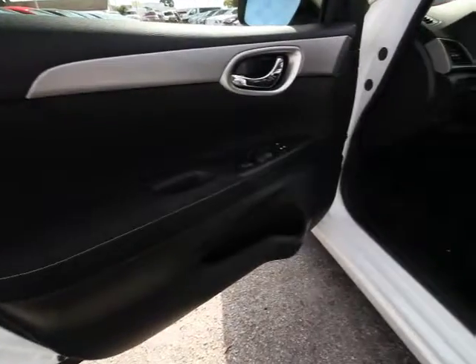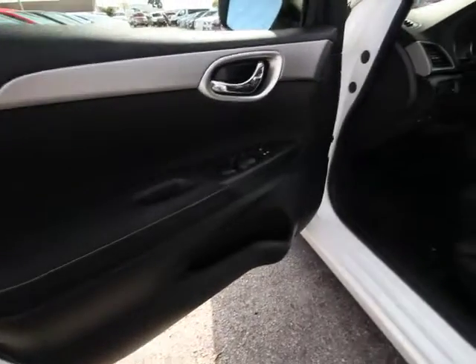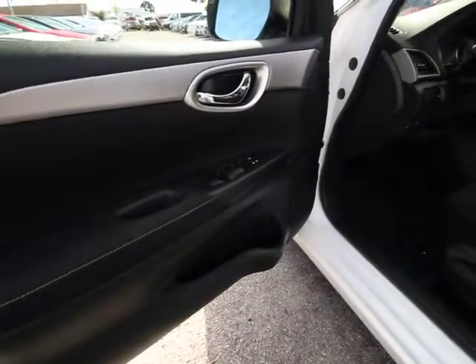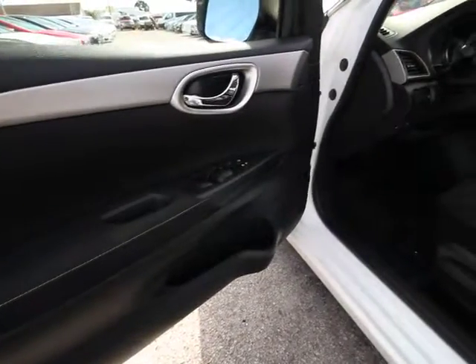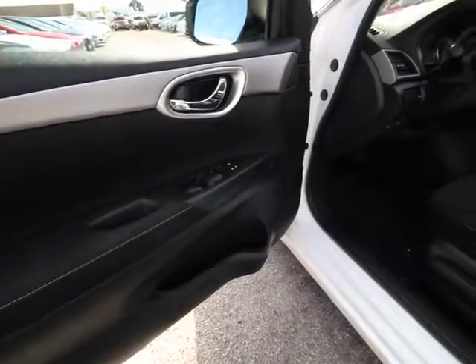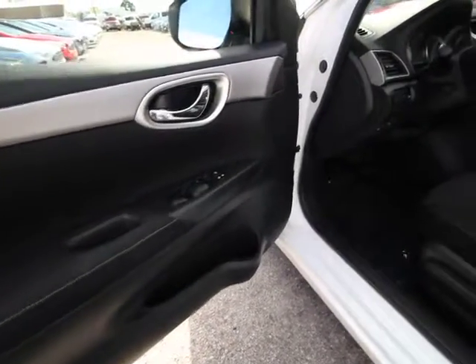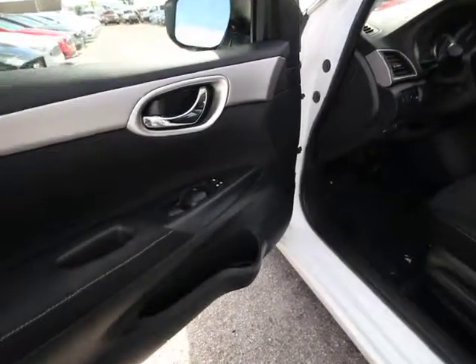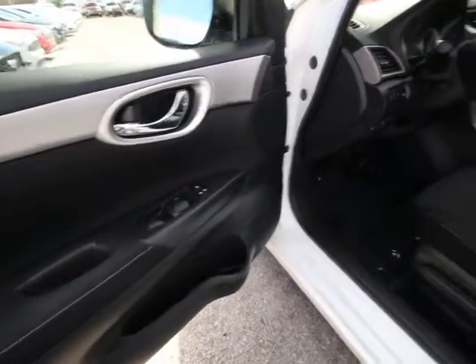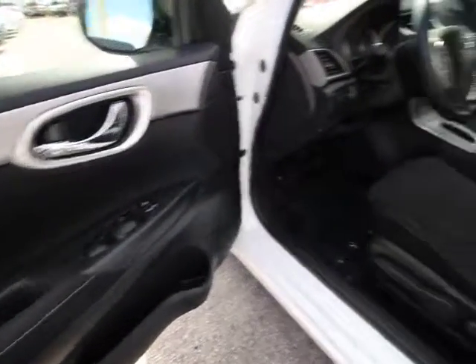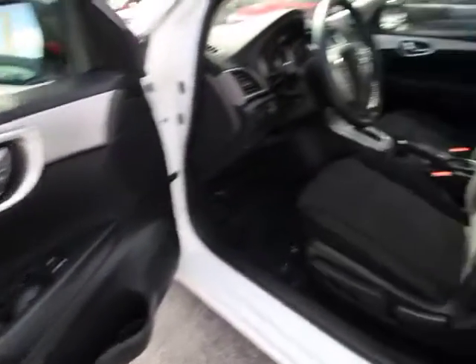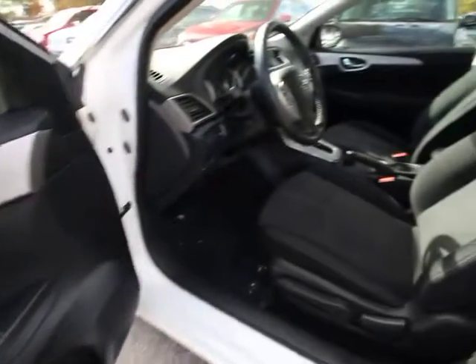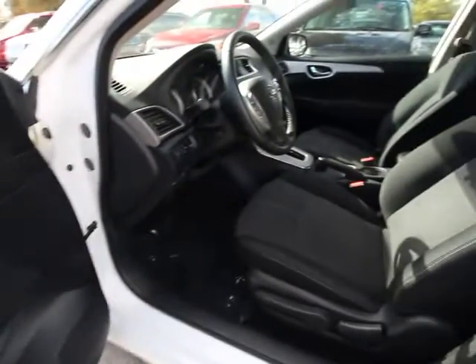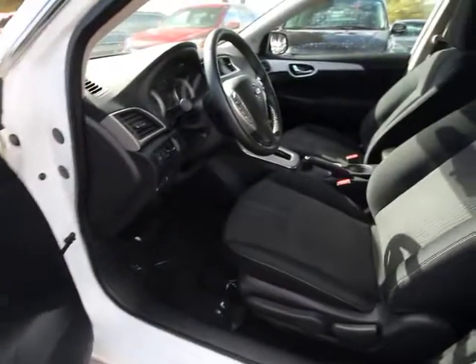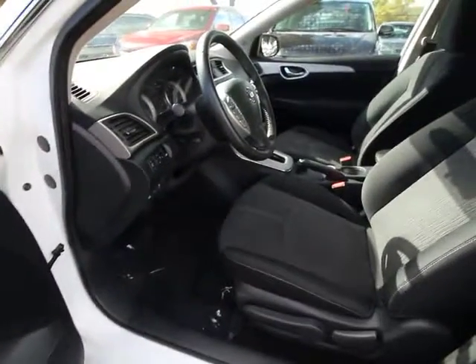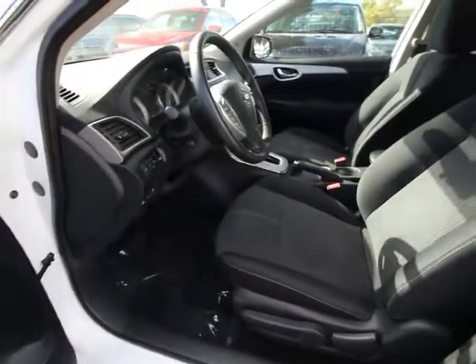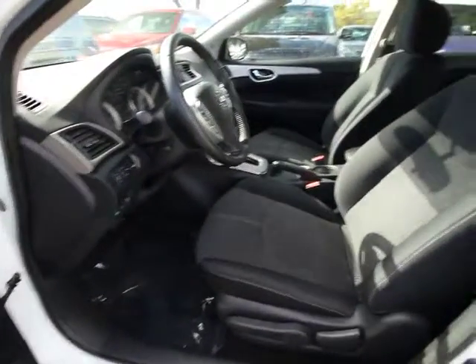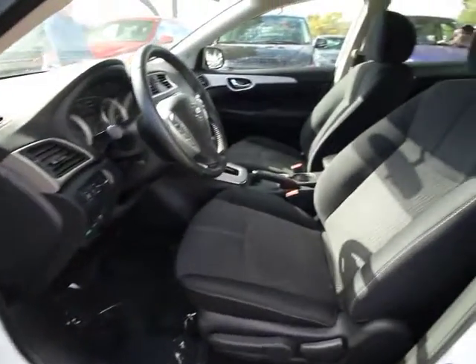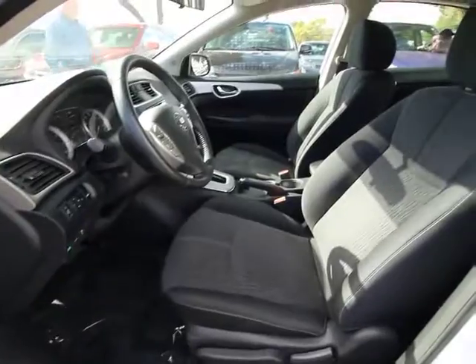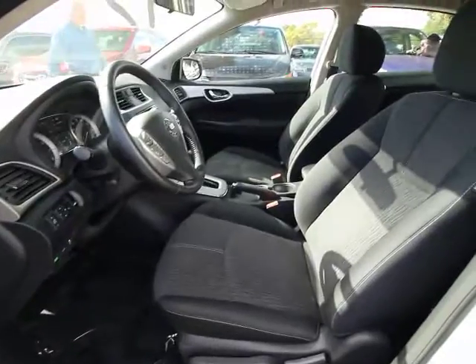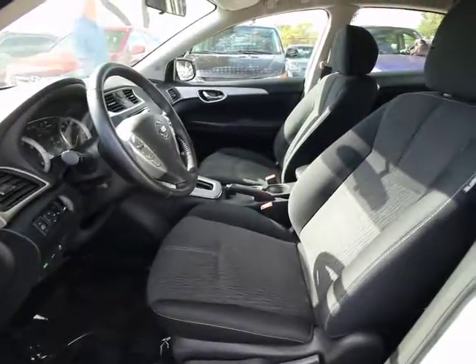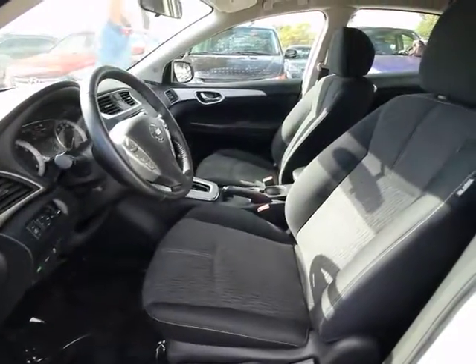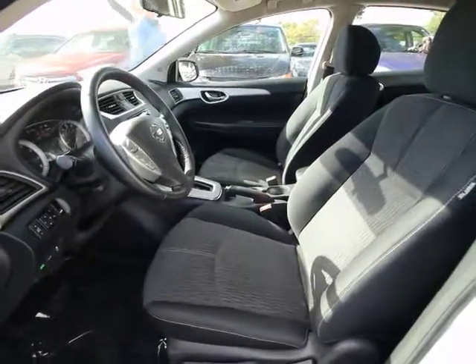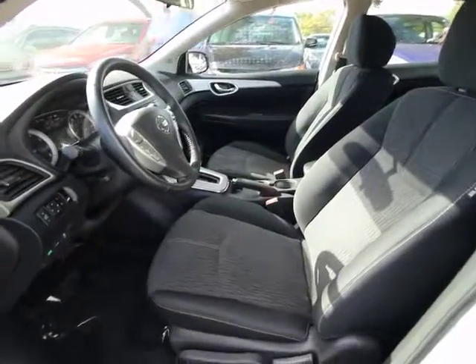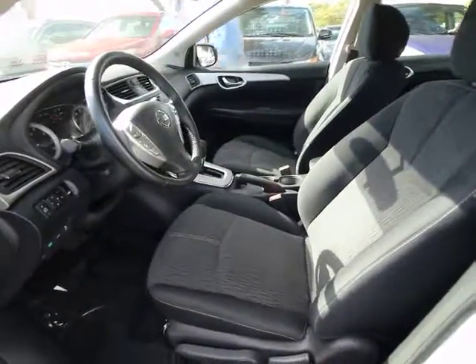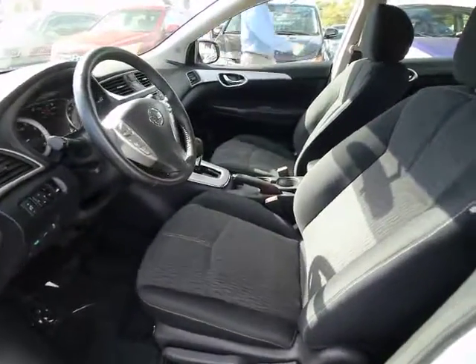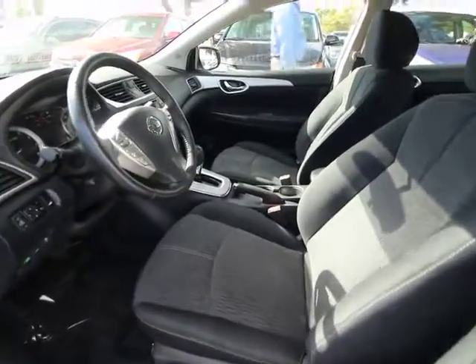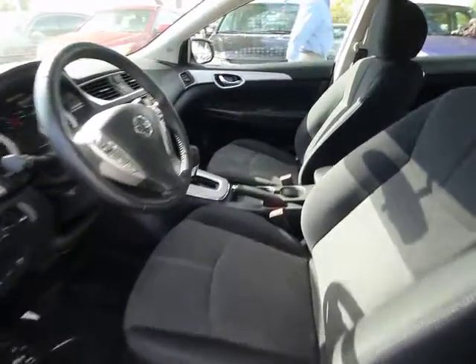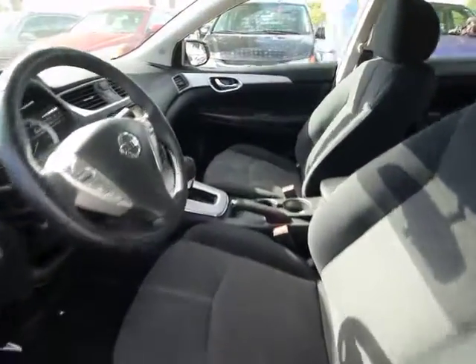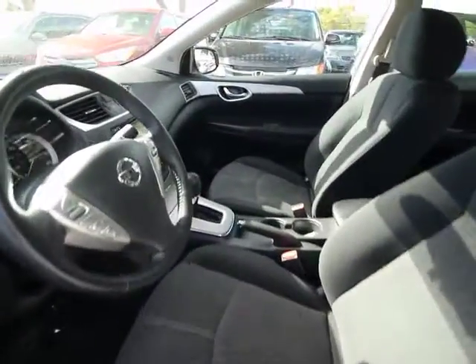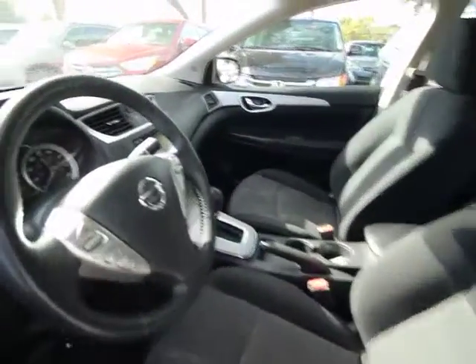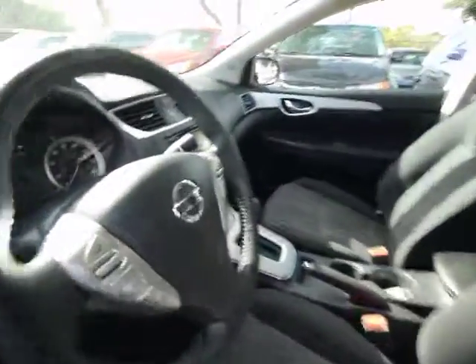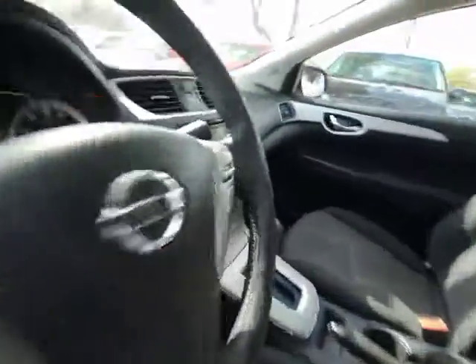Tachometer, overhead console, panic alarm, driver vanity mirror, tilt steering wheel, front reading lamps, front bucket seats, passenger vanity mirror.